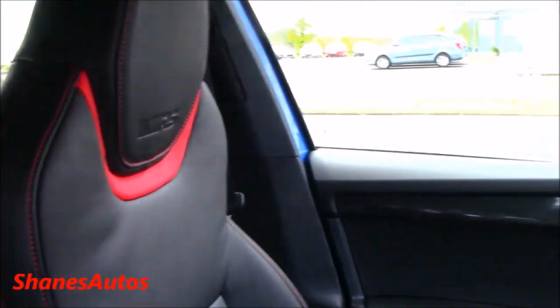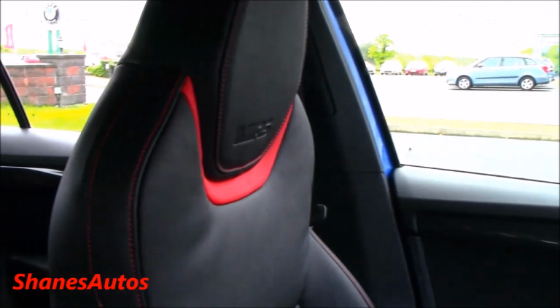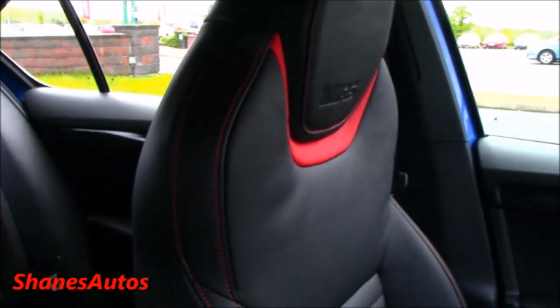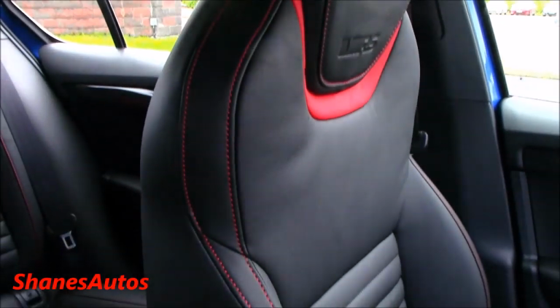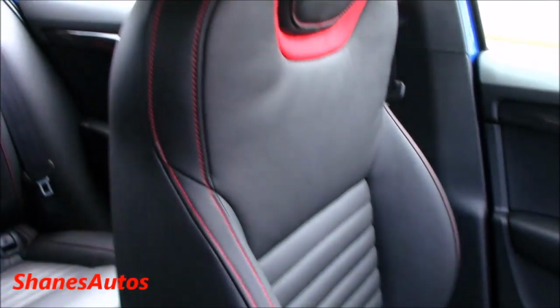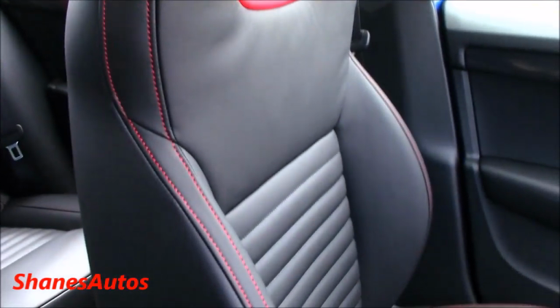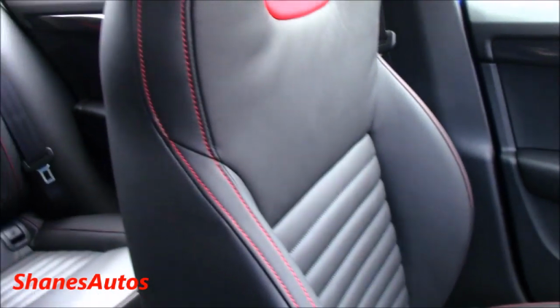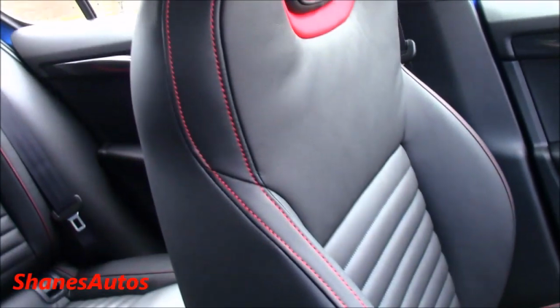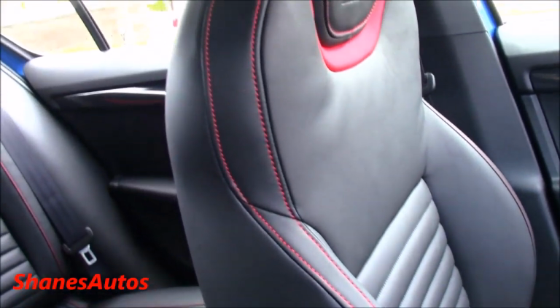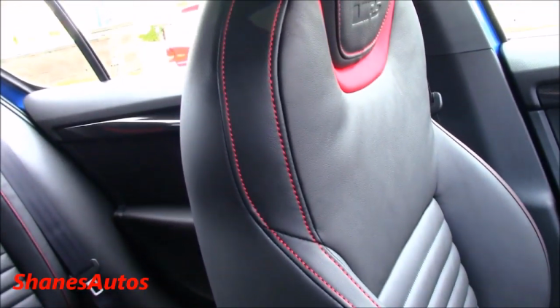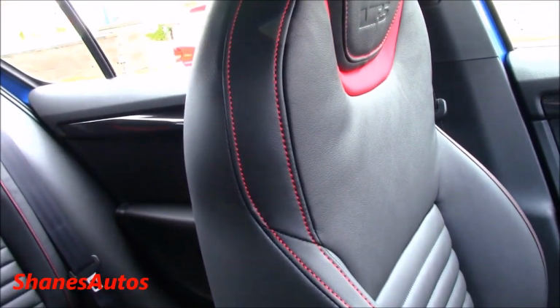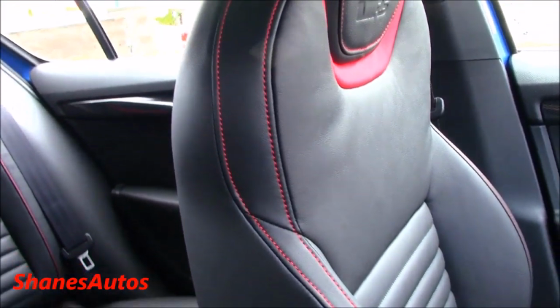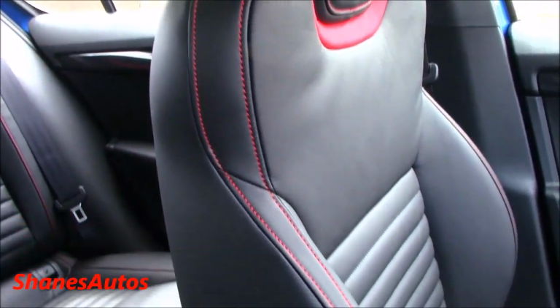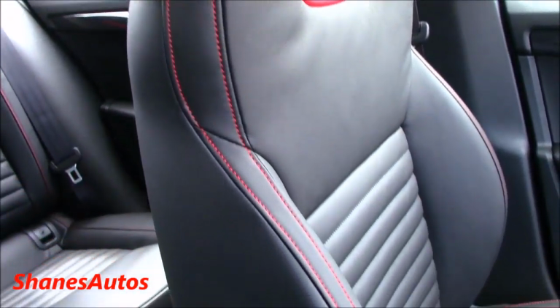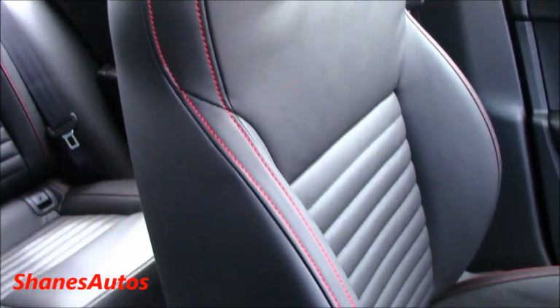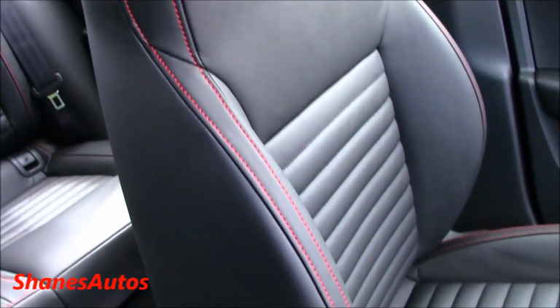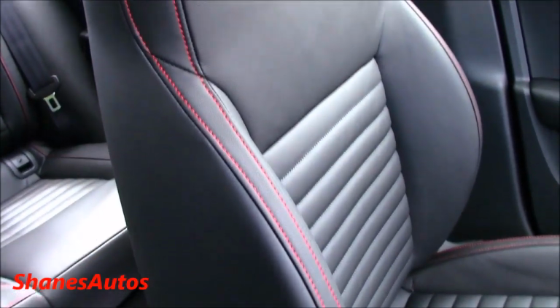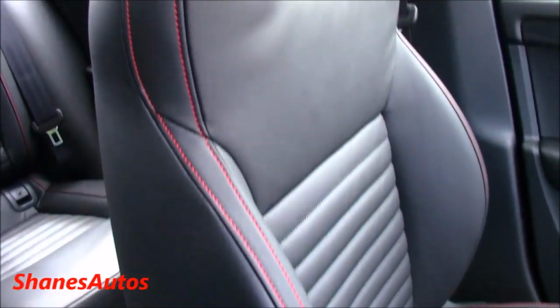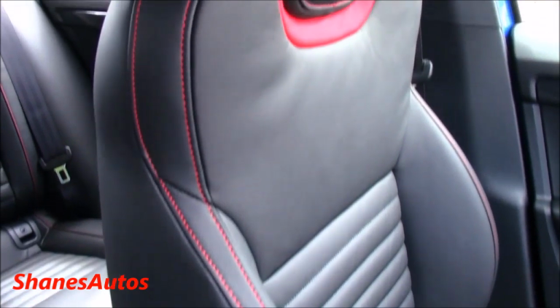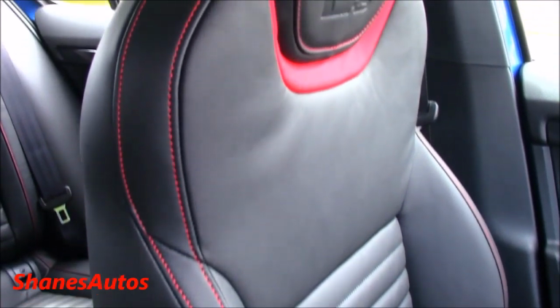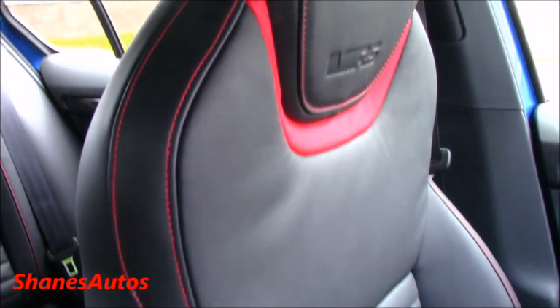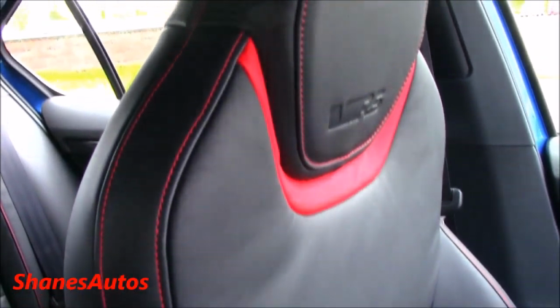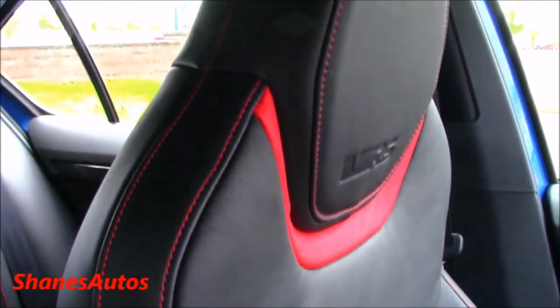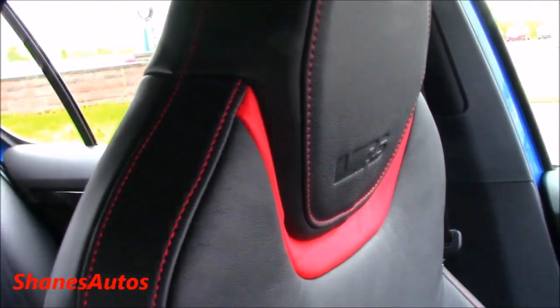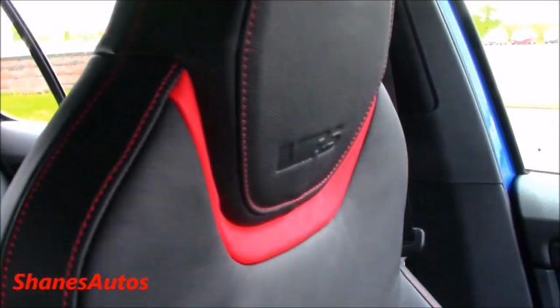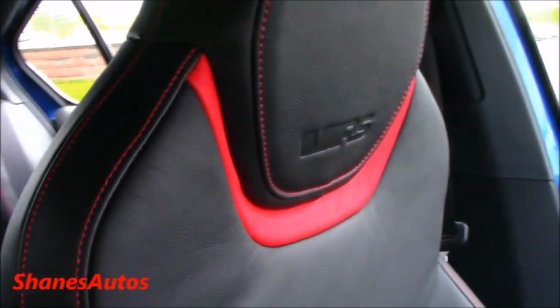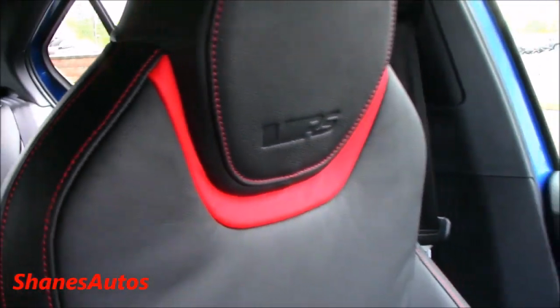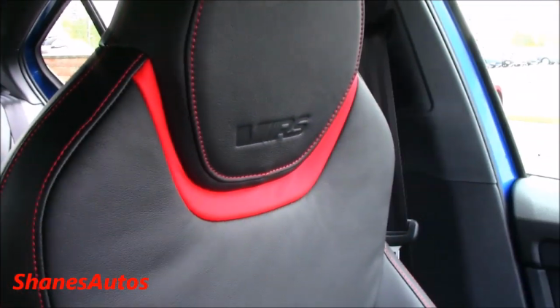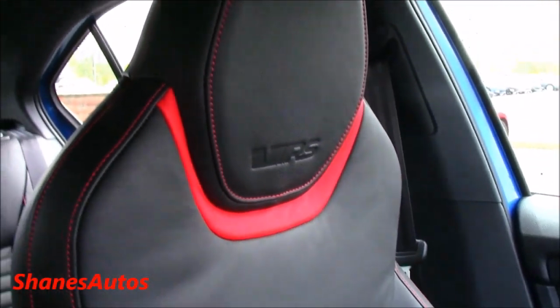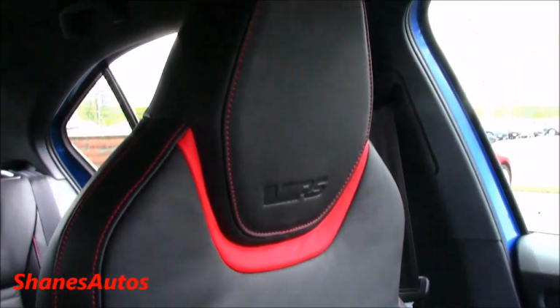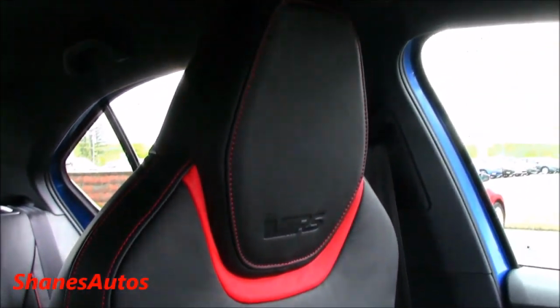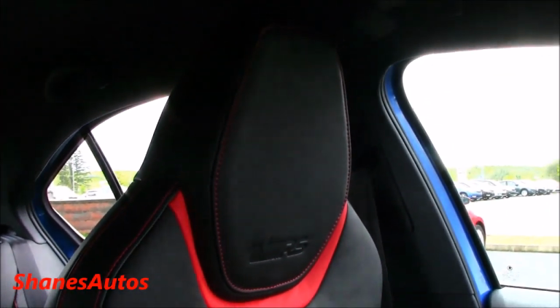The seats themselves are sport buckets, but they are very comfortable and supportive. They have extra side bolstering, and very nice red accenting around the top of the headrest.